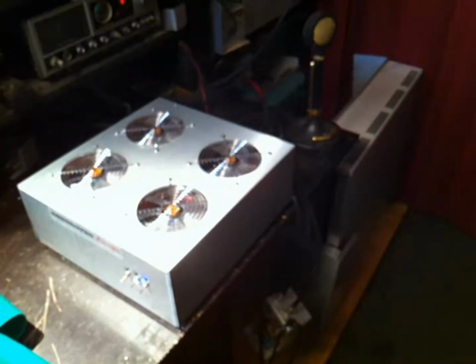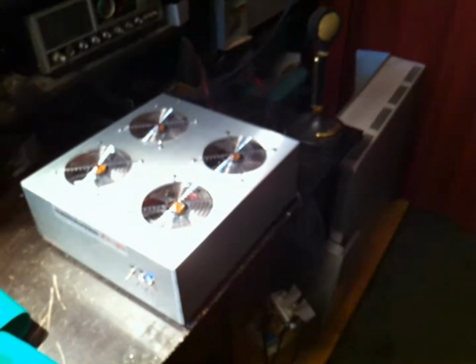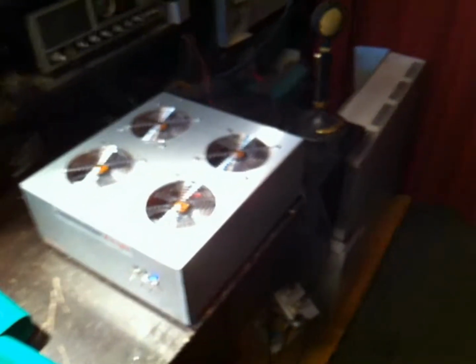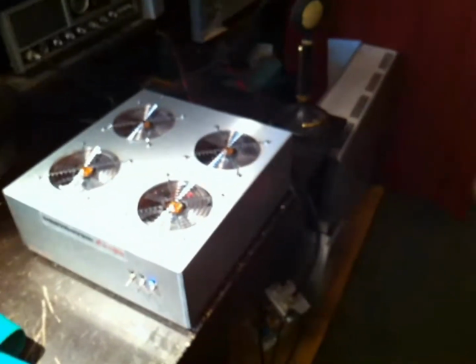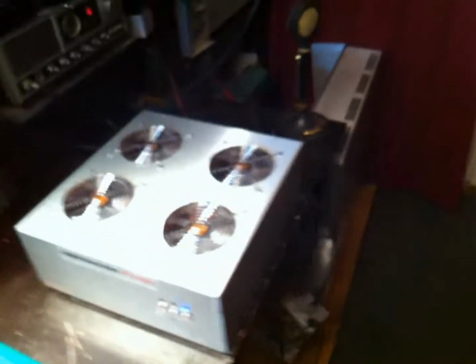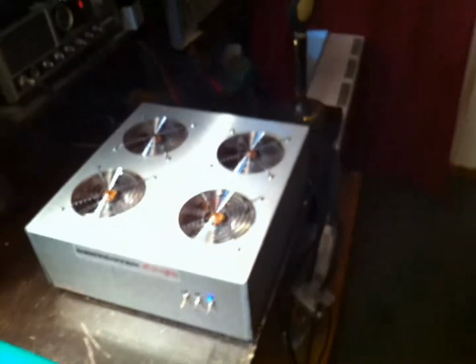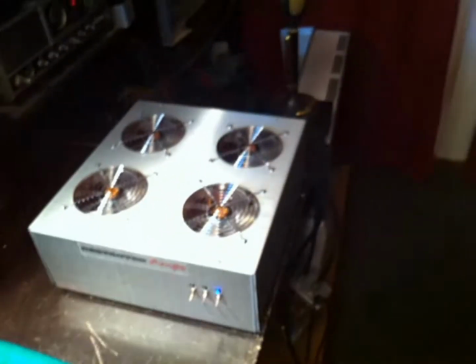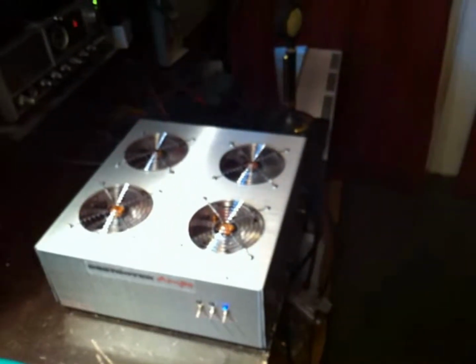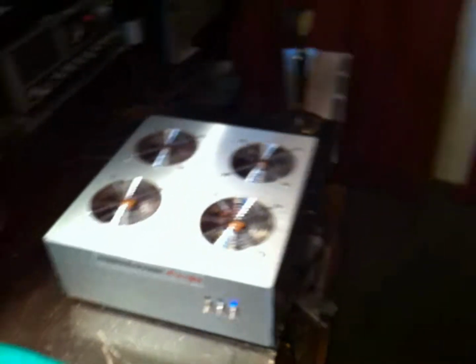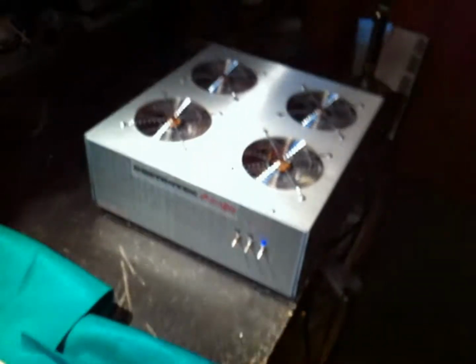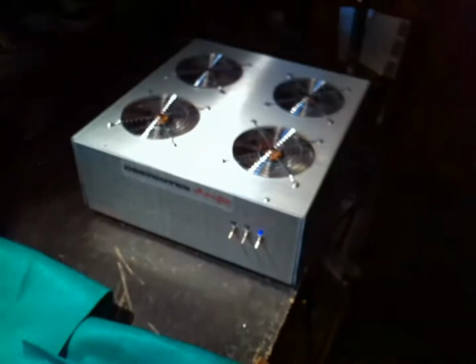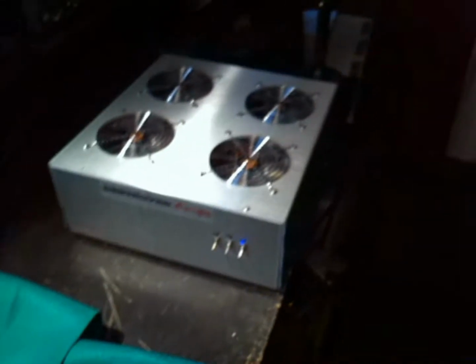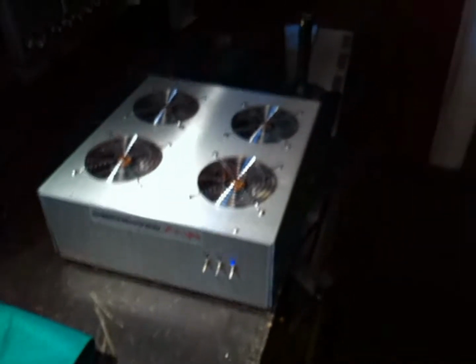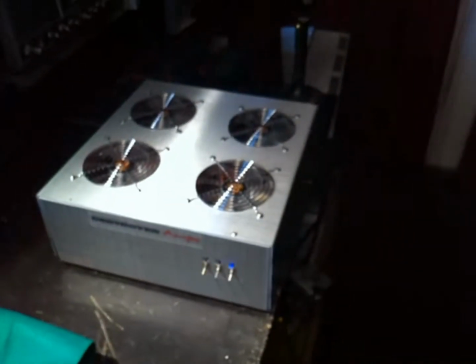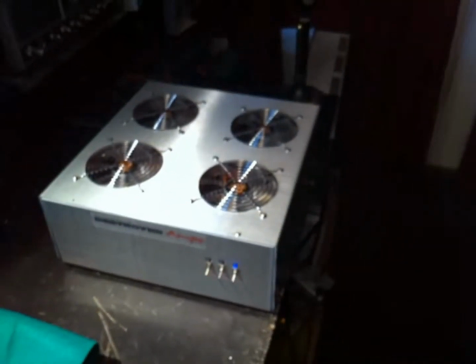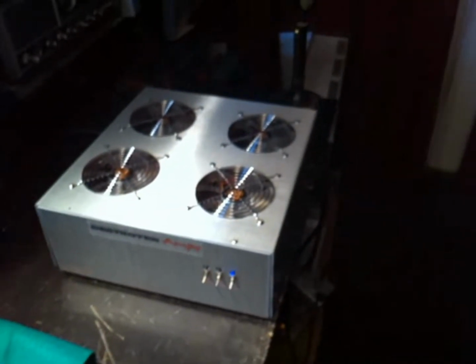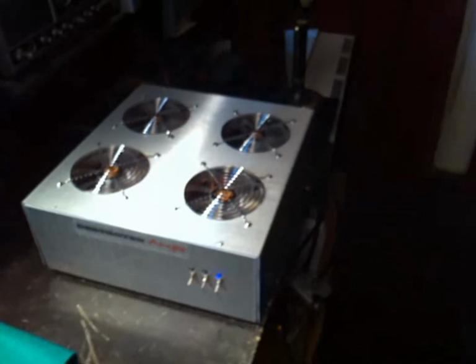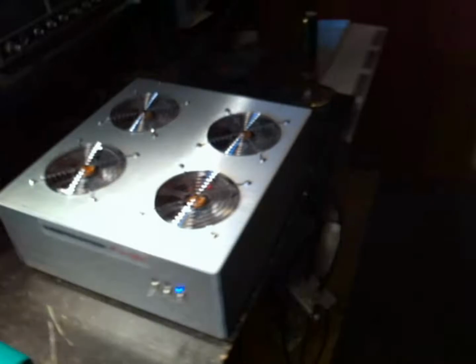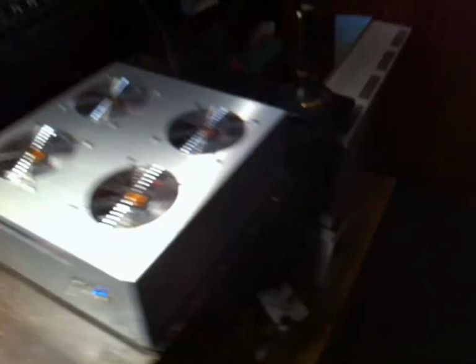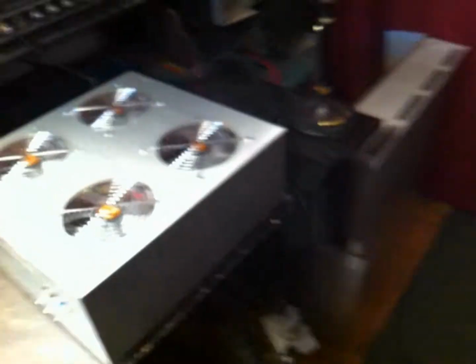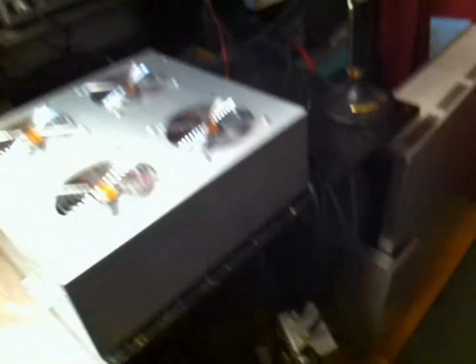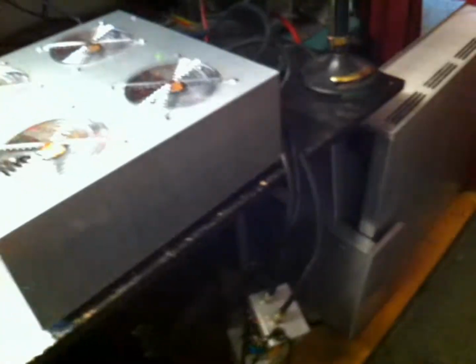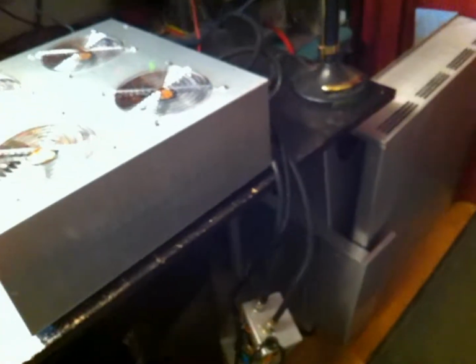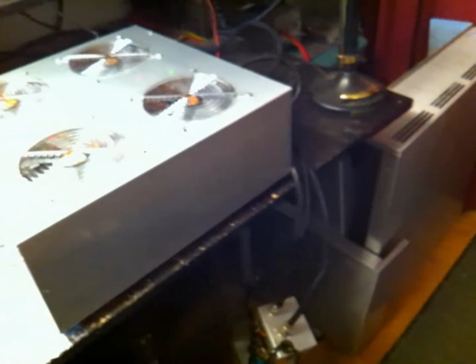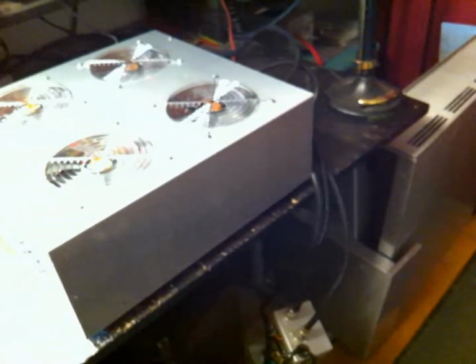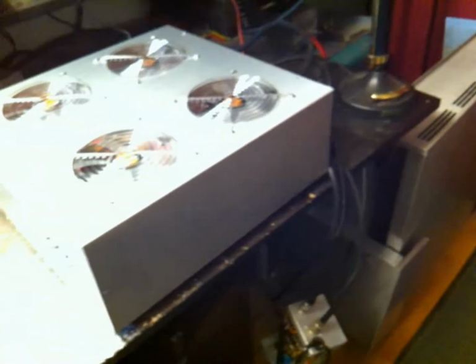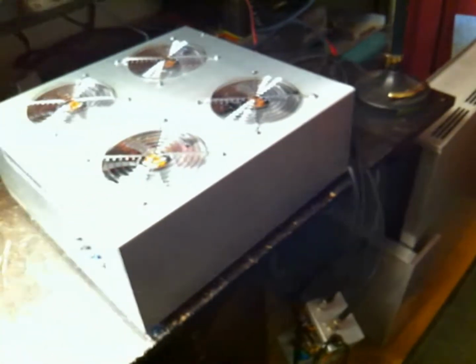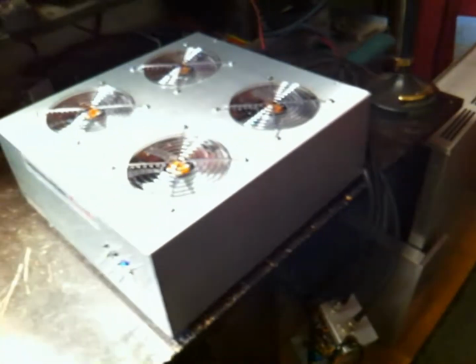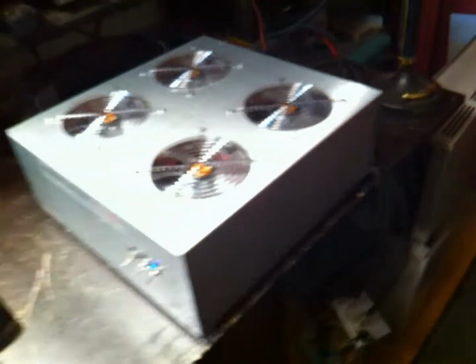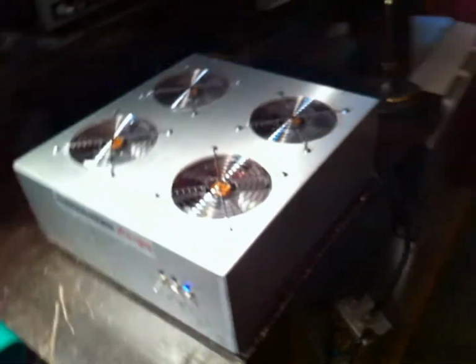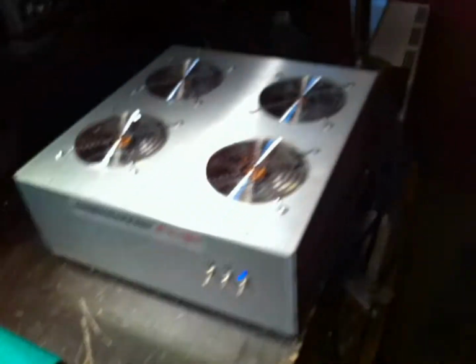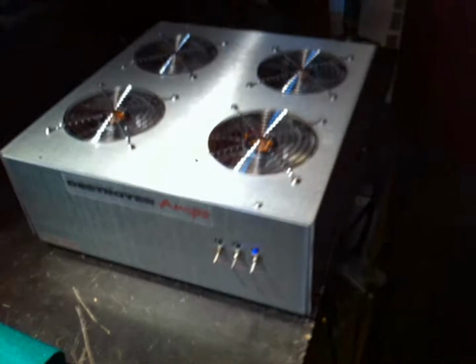Hey everybody. I got another amp build here for you. Now this one is a little unique, something out of our norm. This guy right here is a 6-pill bass amp.